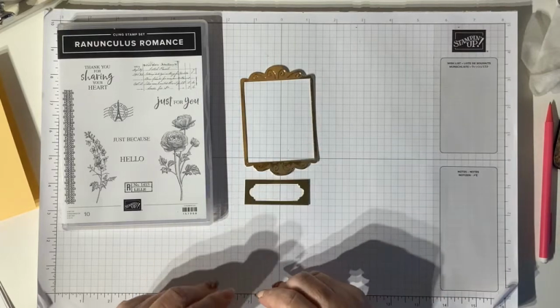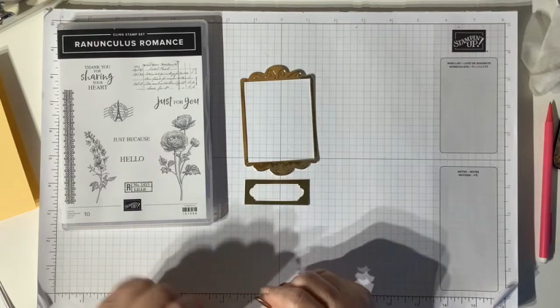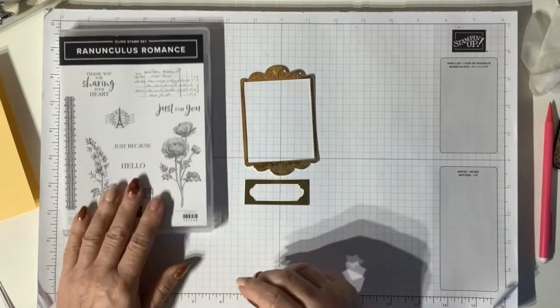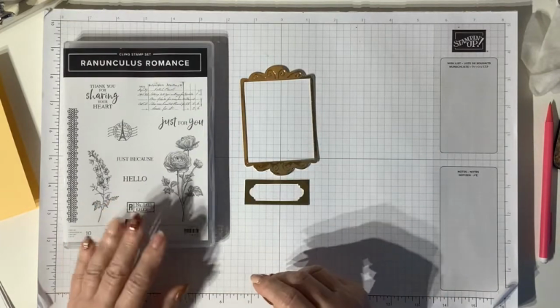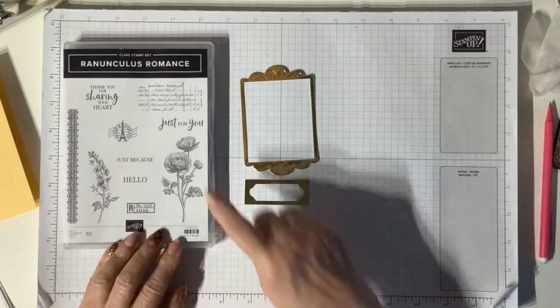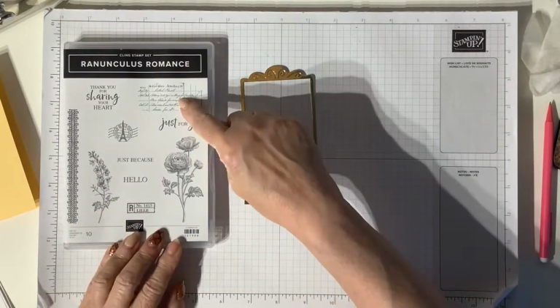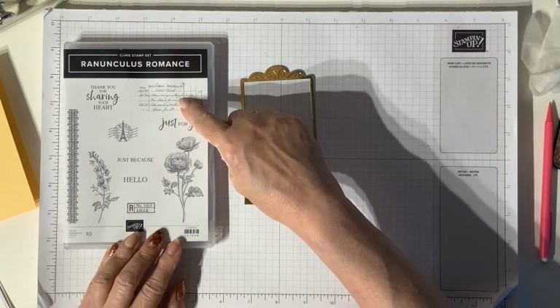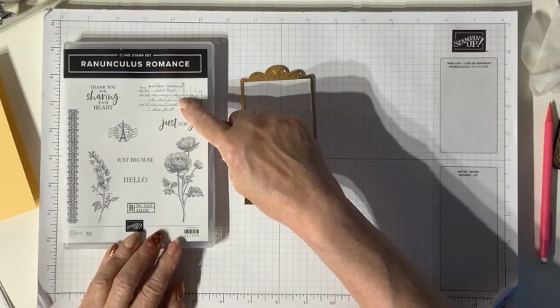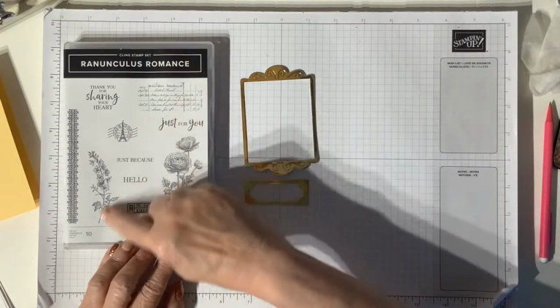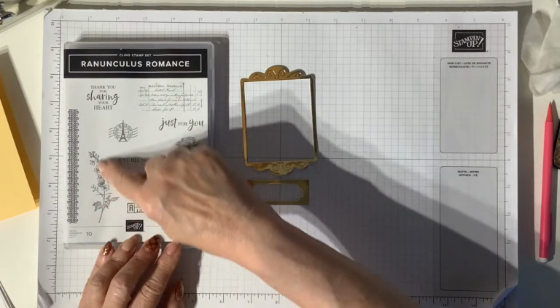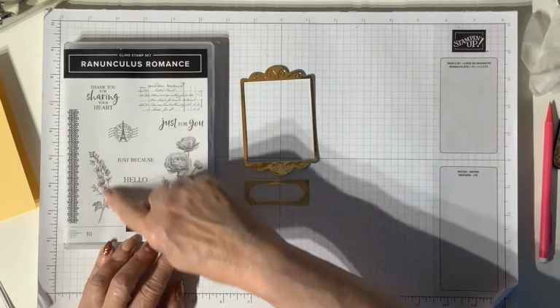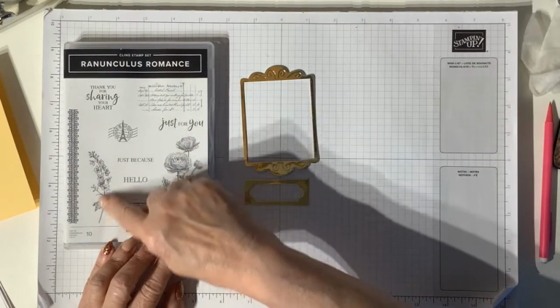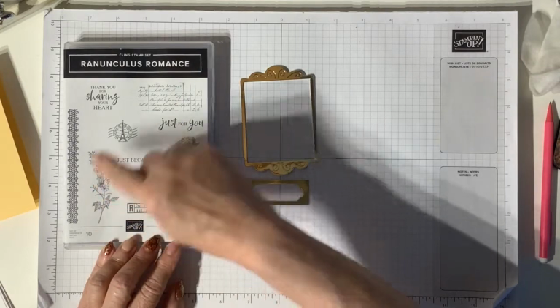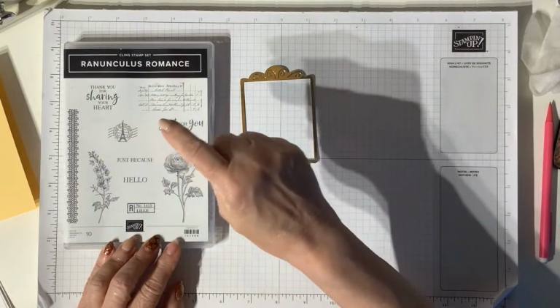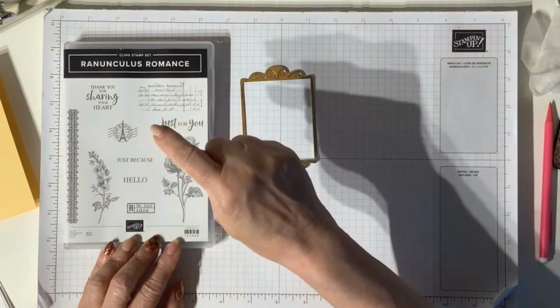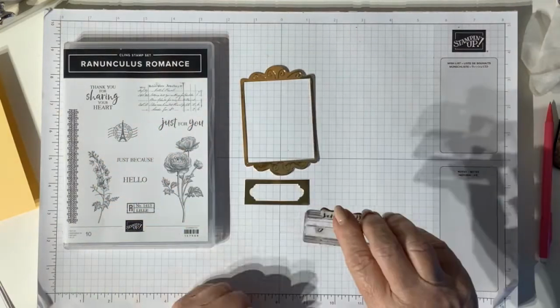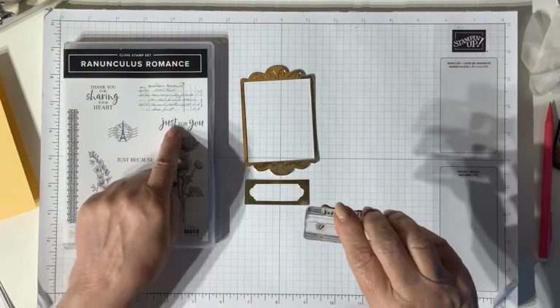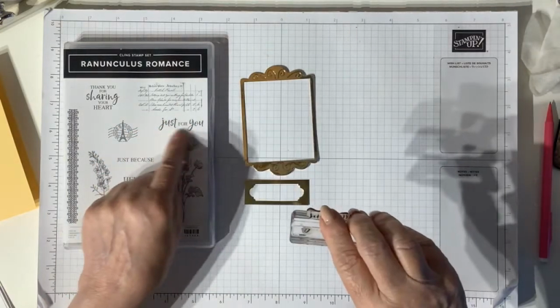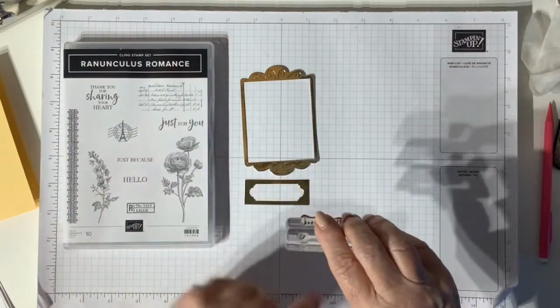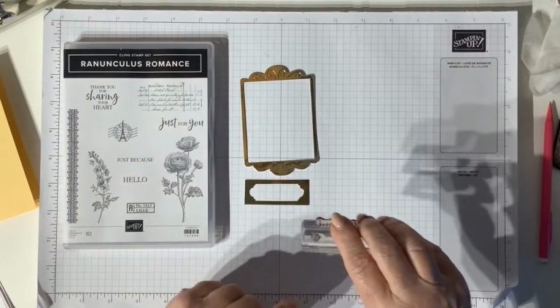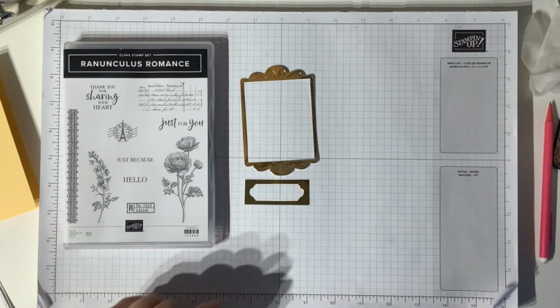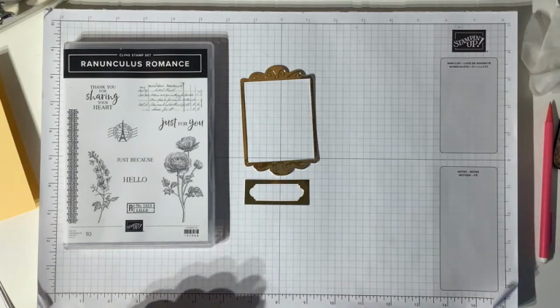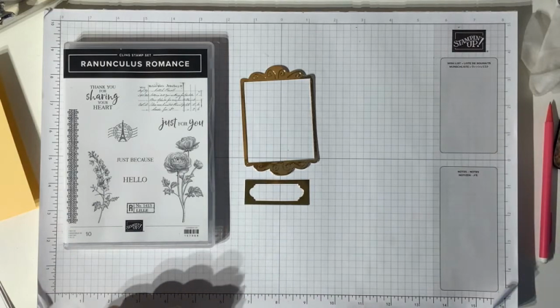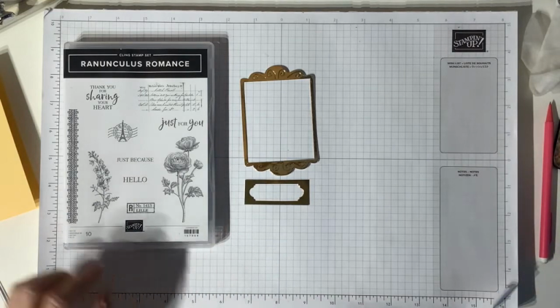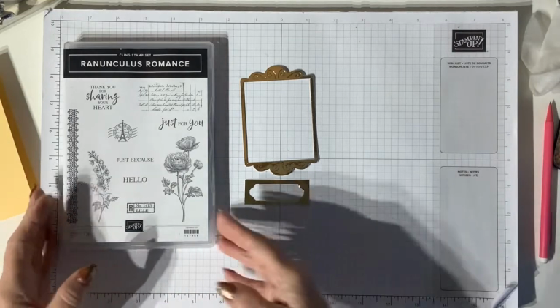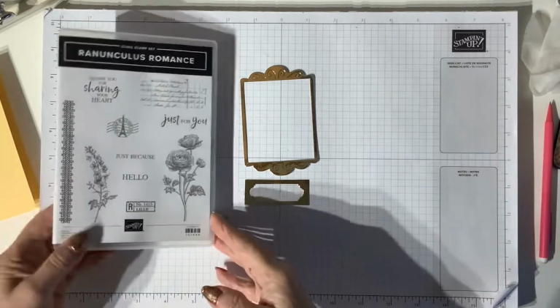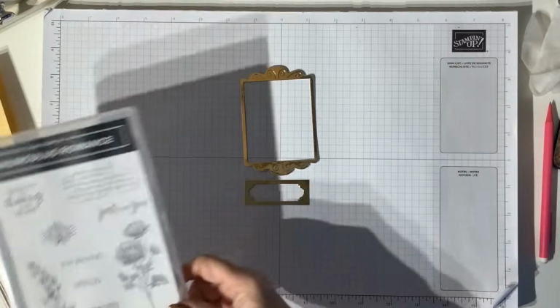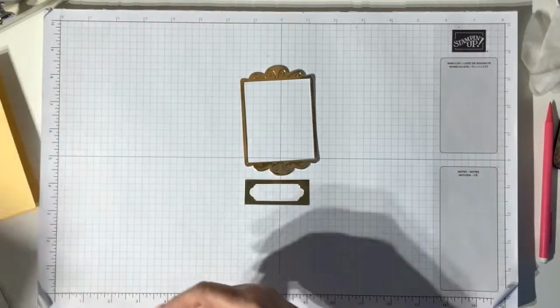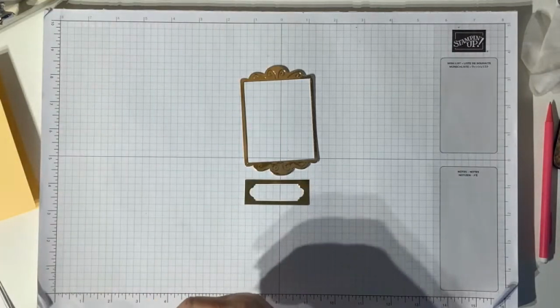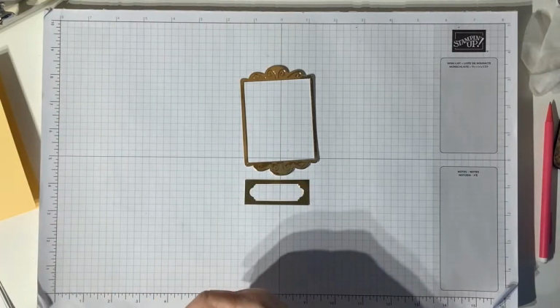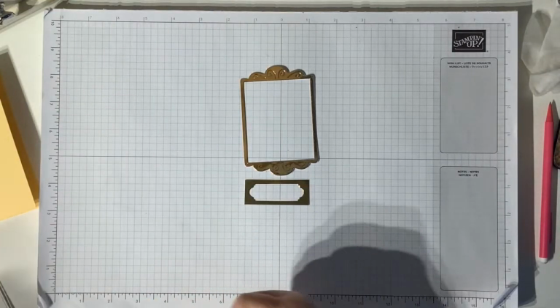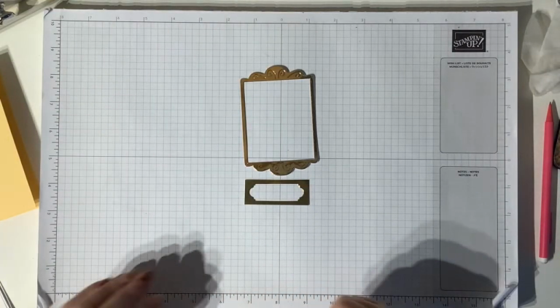So I'm going to use this stamp, this leaf stamp, and this stamp here - just for you. Okay, so let's get started. It's a really quick video today.